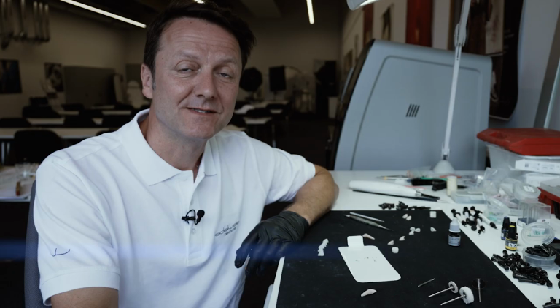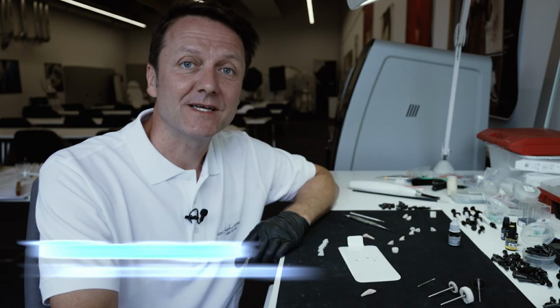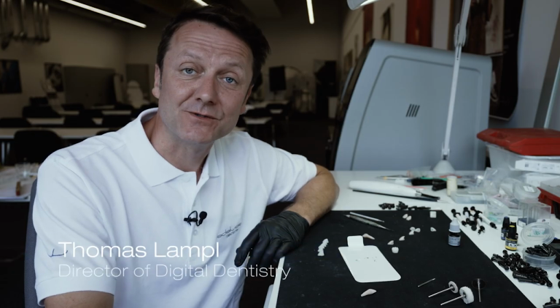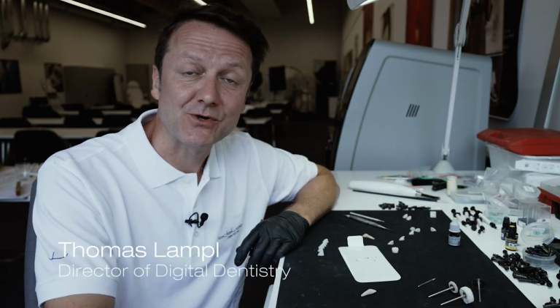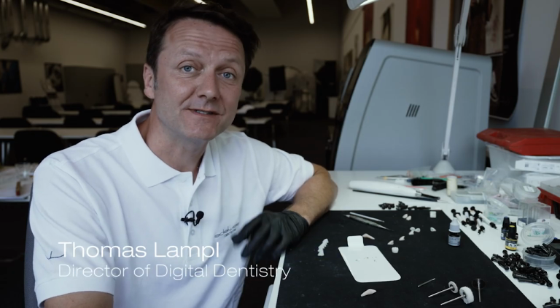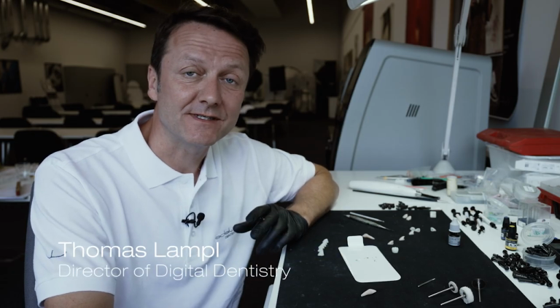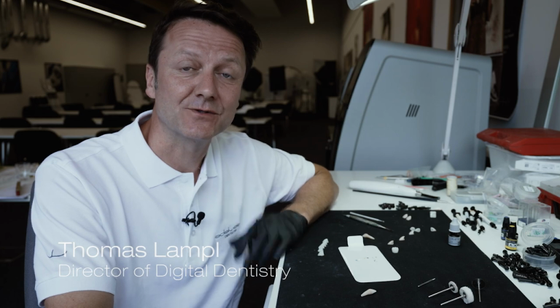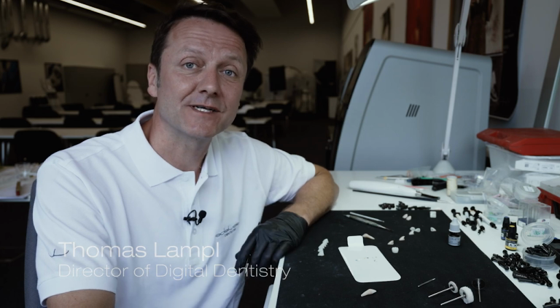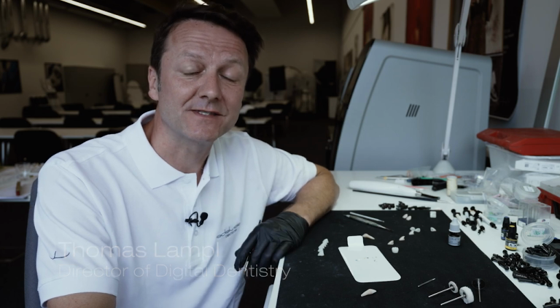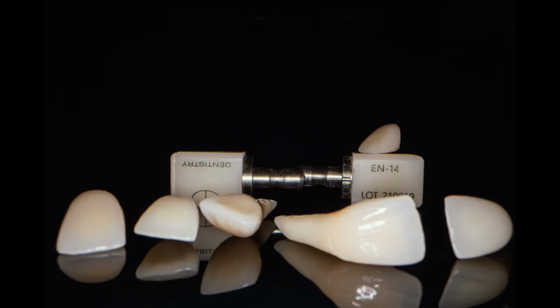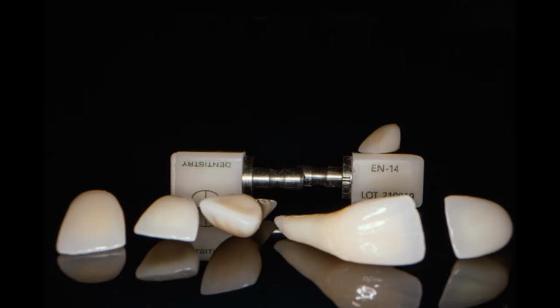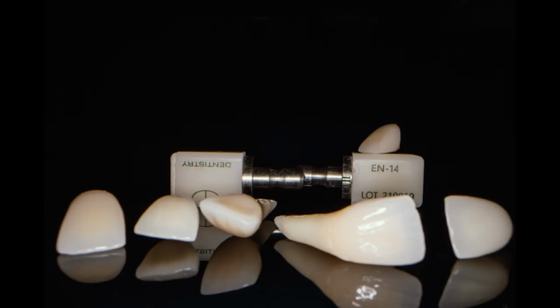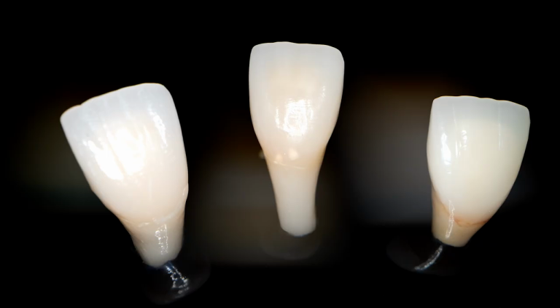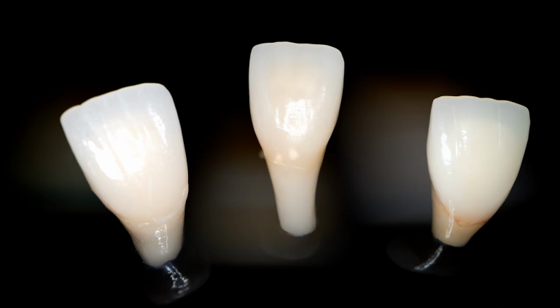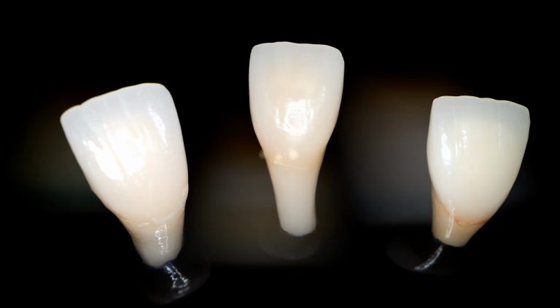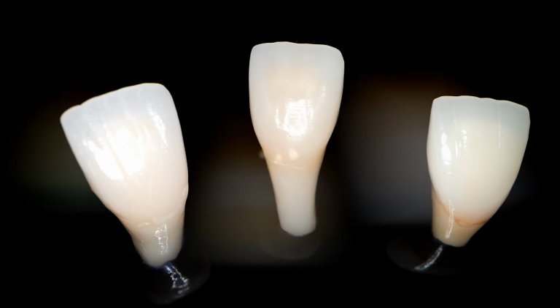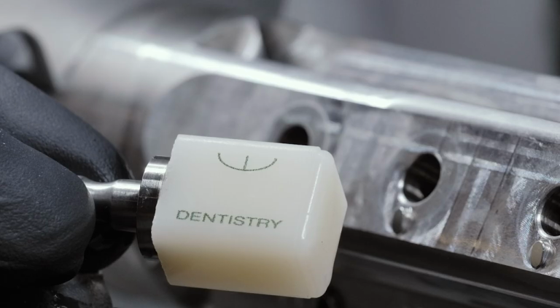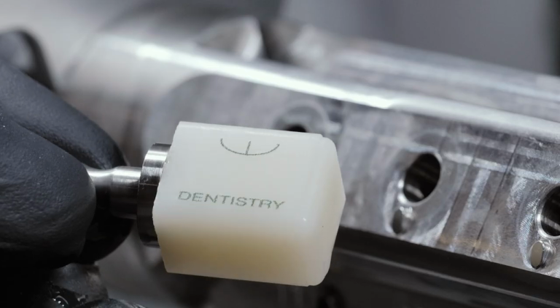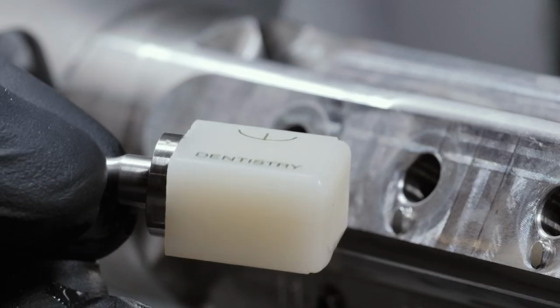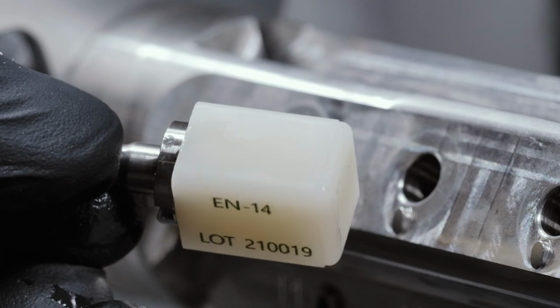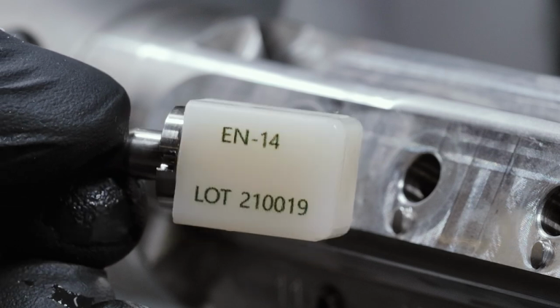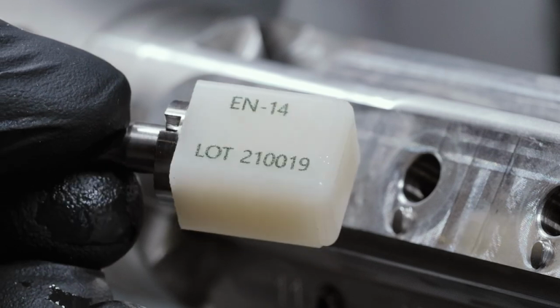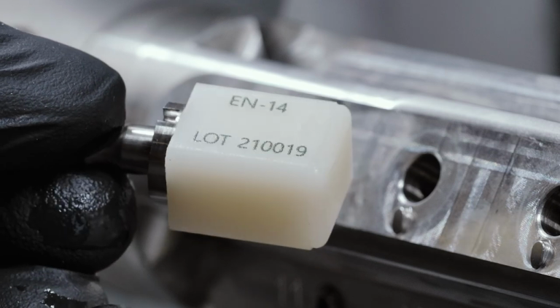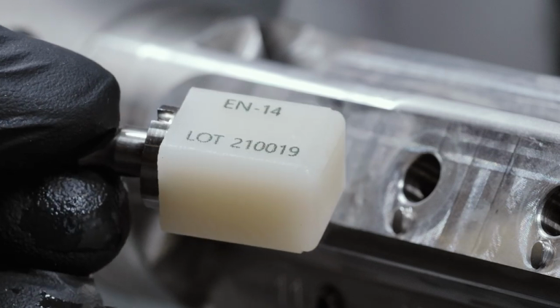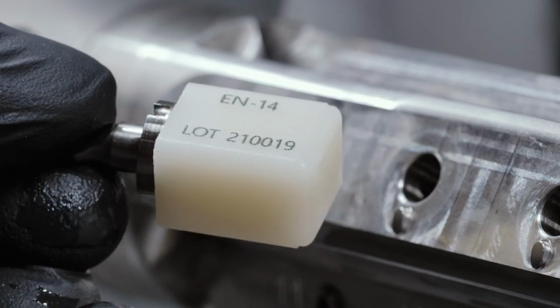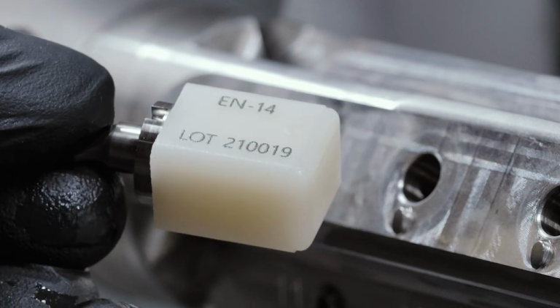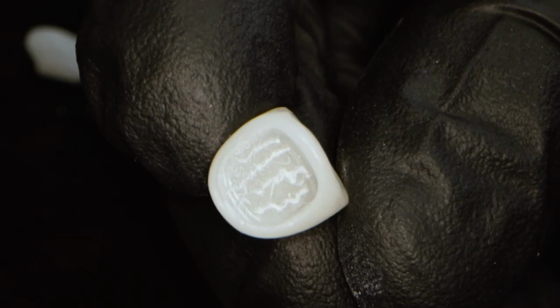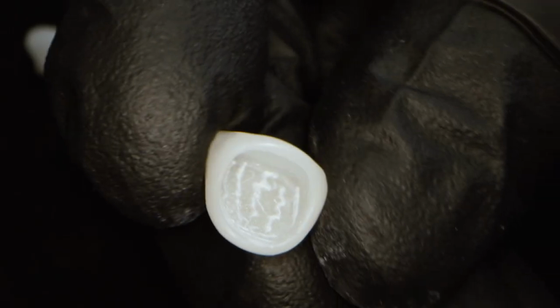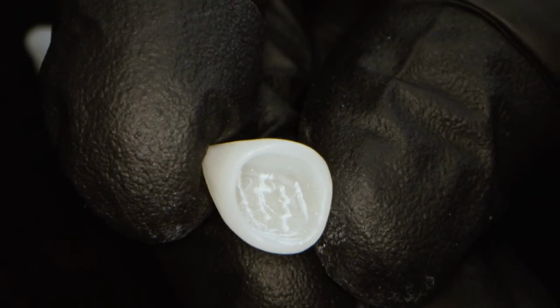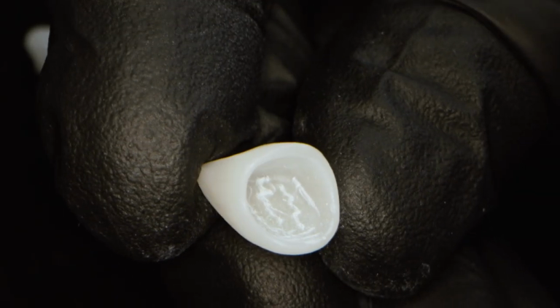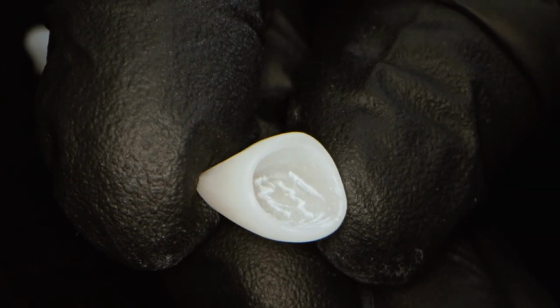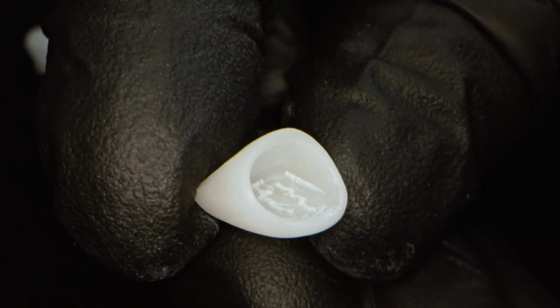Today I want to show you how easy it is to characterize a crown milled out of an Edelweiss CAD-CAN block. I use an Edelweiss T-Block and have the unique advantage of painting it from the inside.